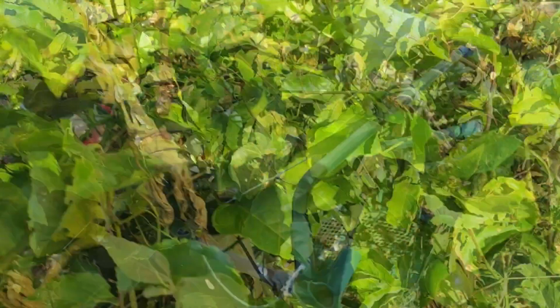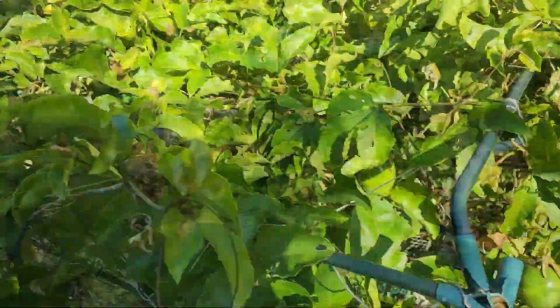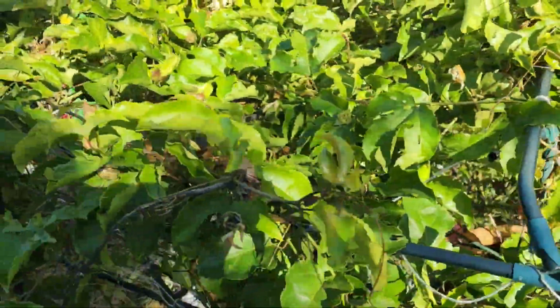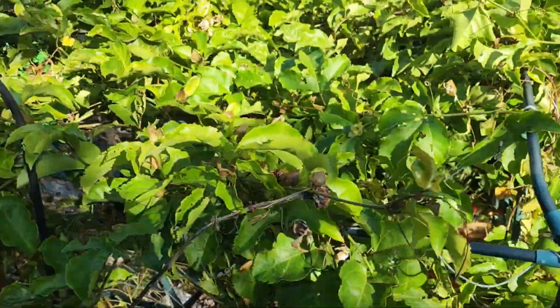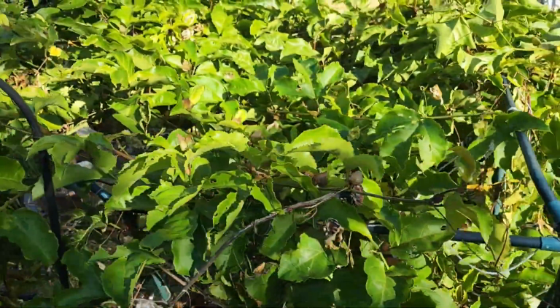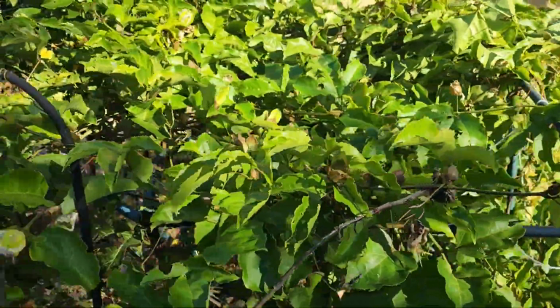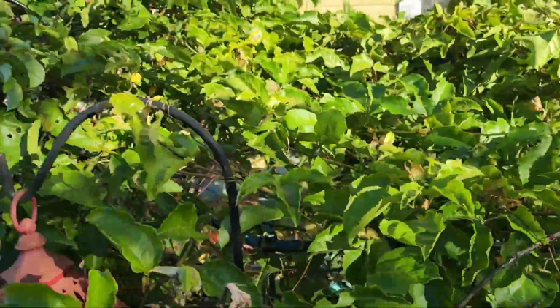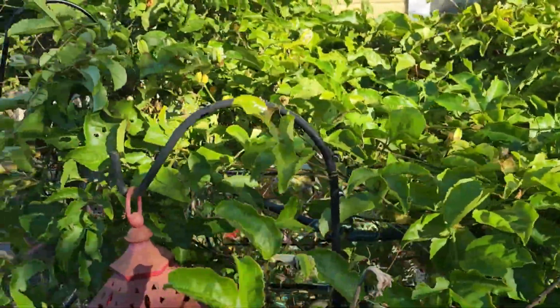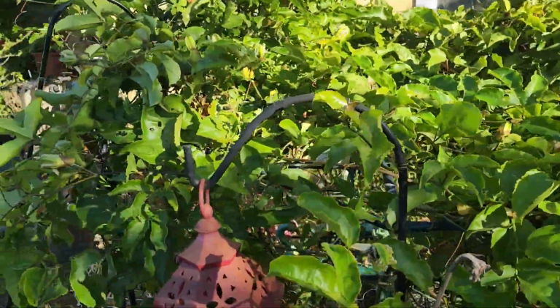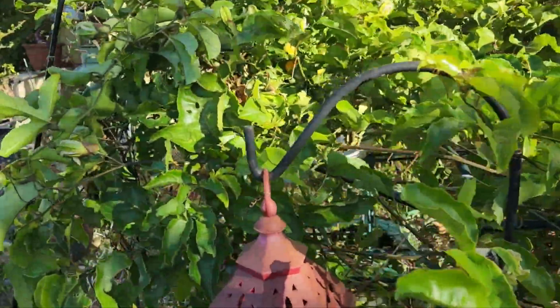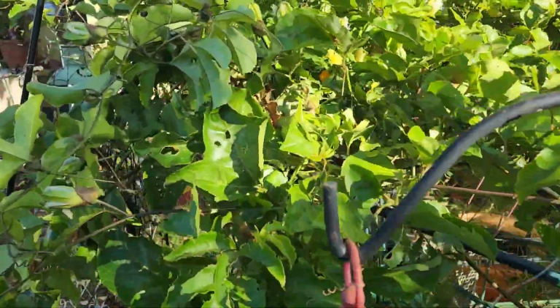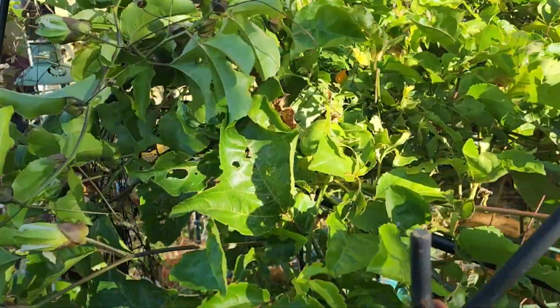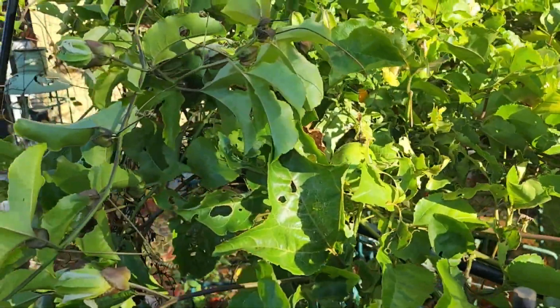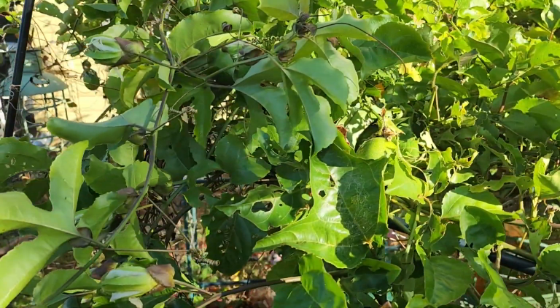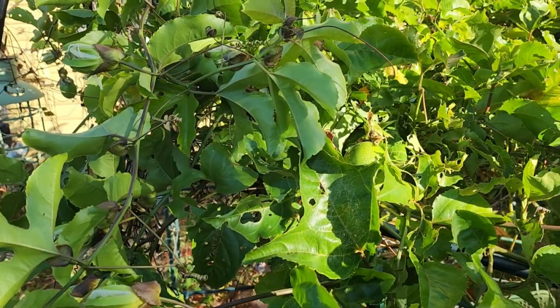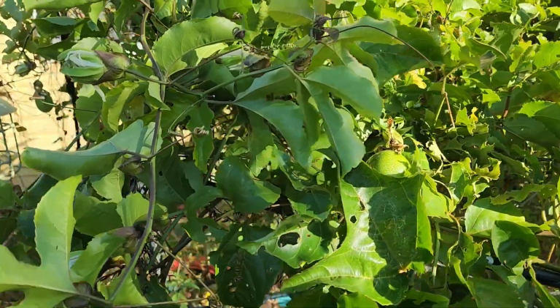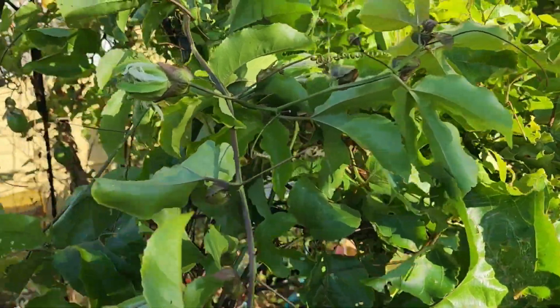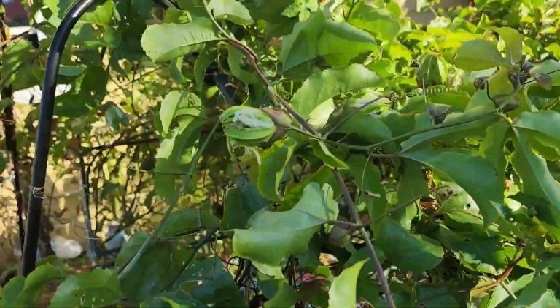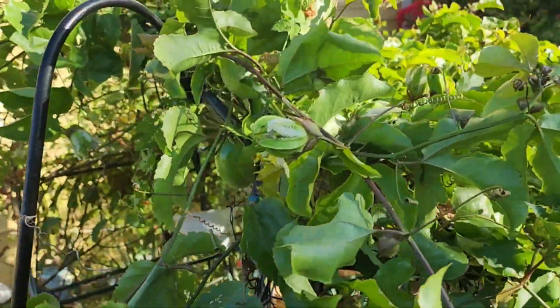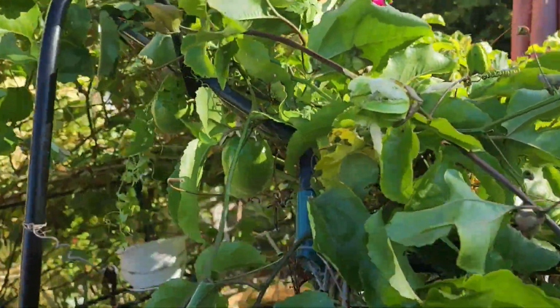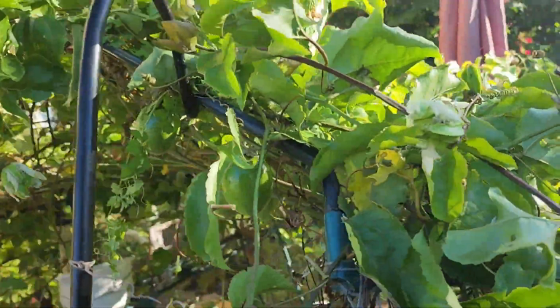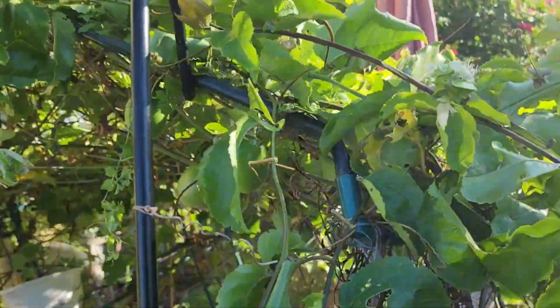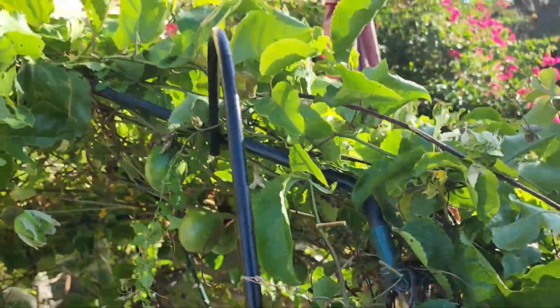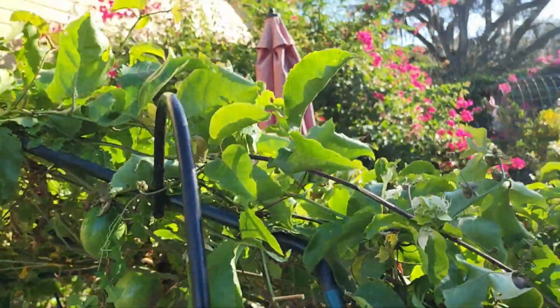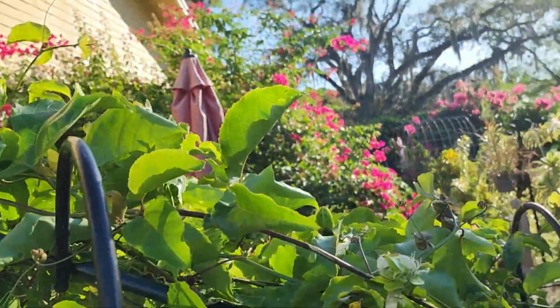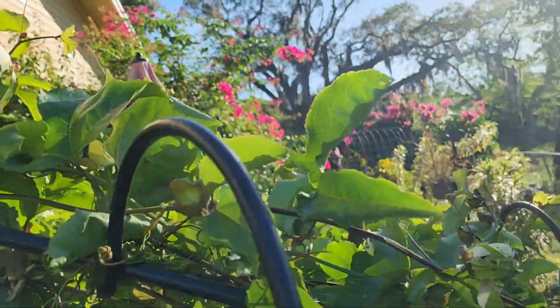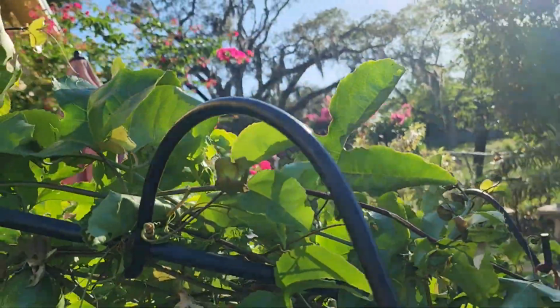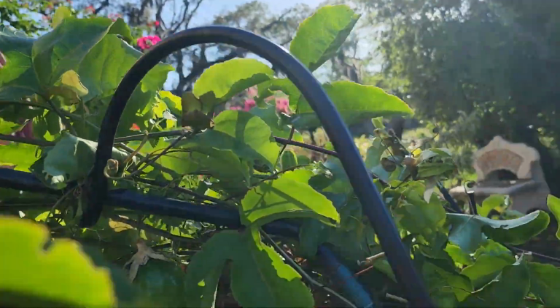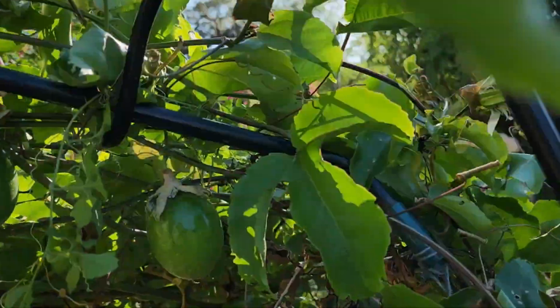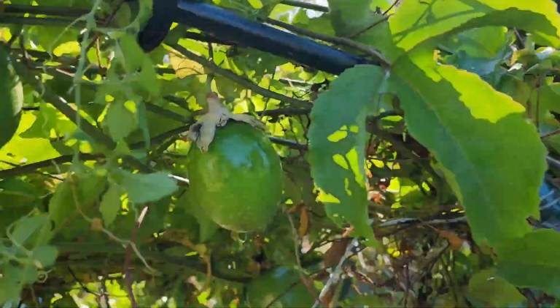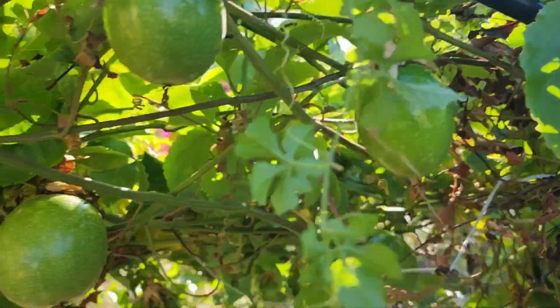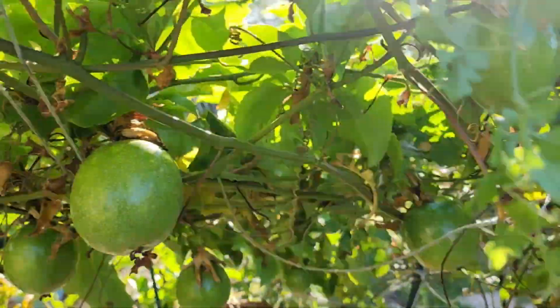My passion fruit - the red passion fruit in the back is not doing anything like this. I'm gonna go check again. I guess because this one gets nice sun.